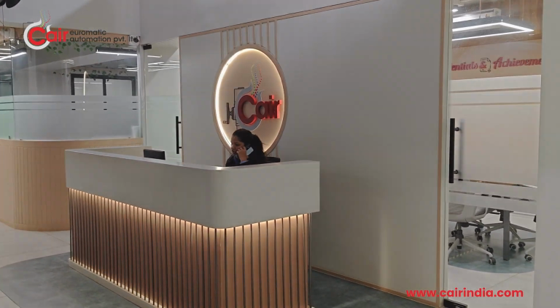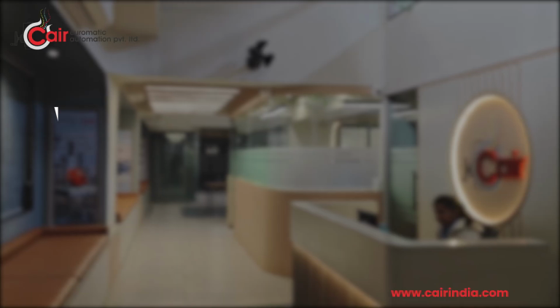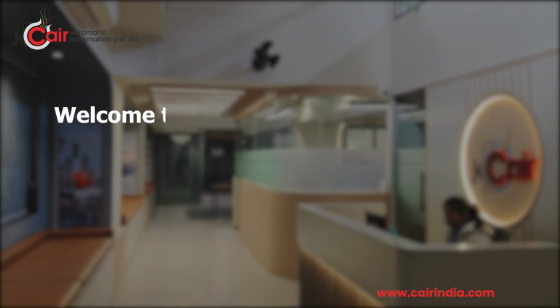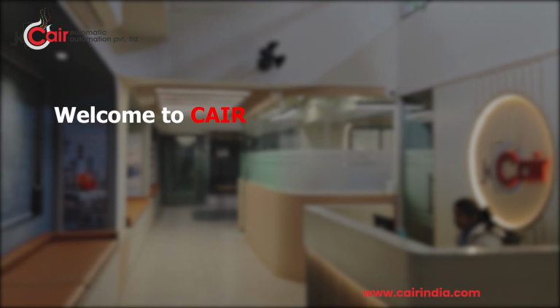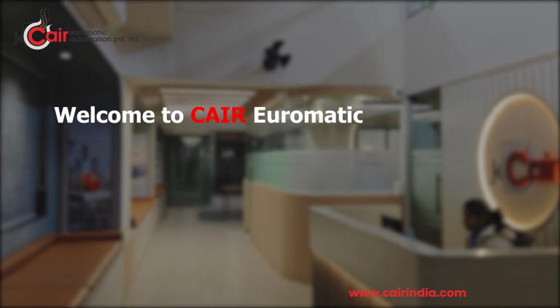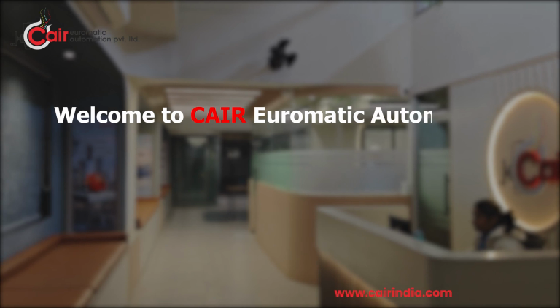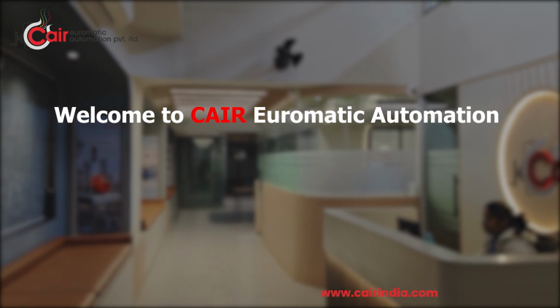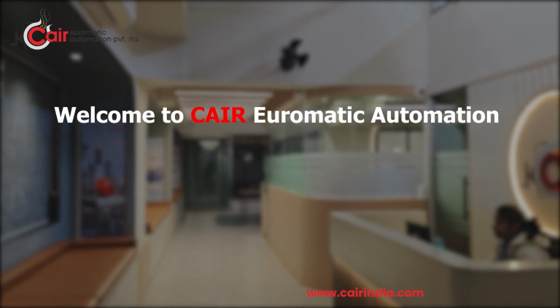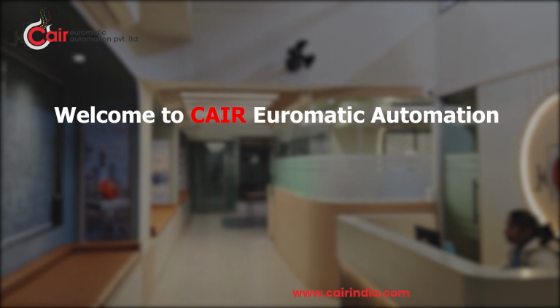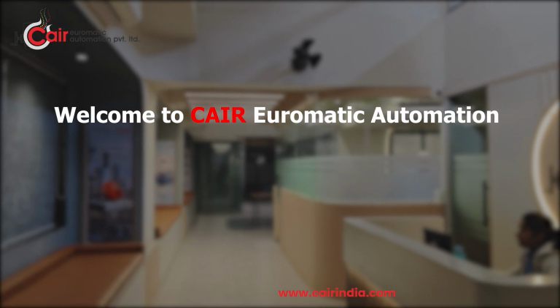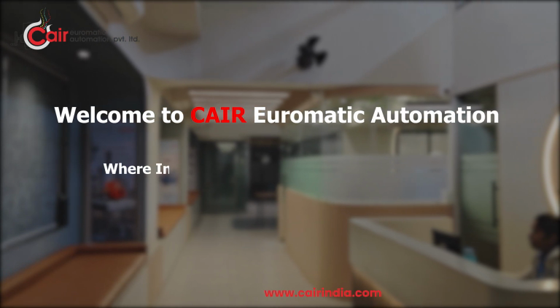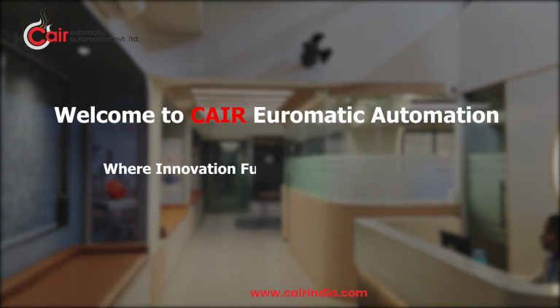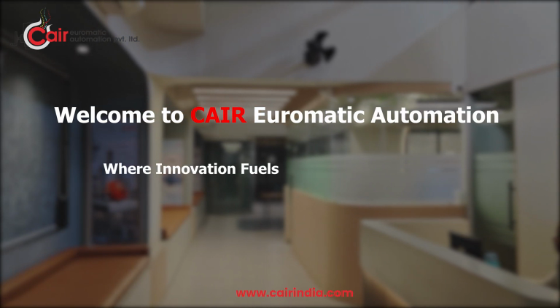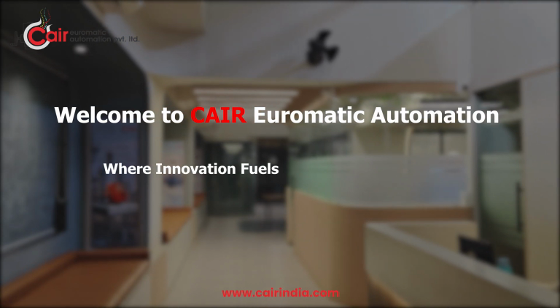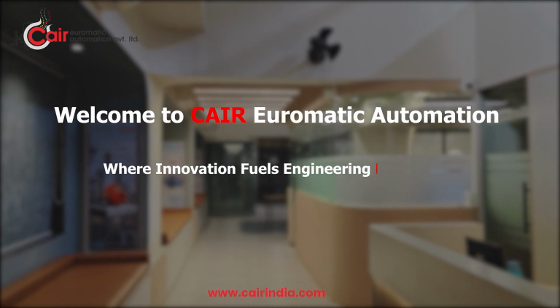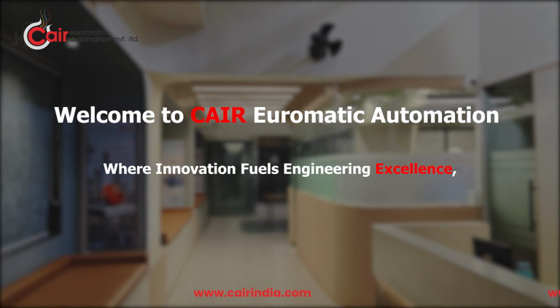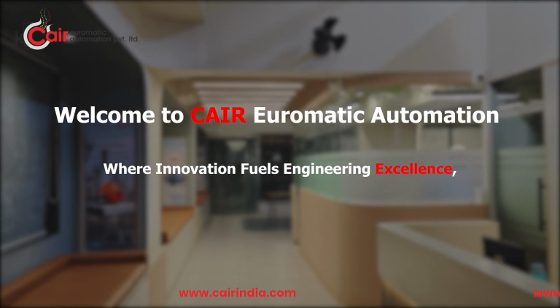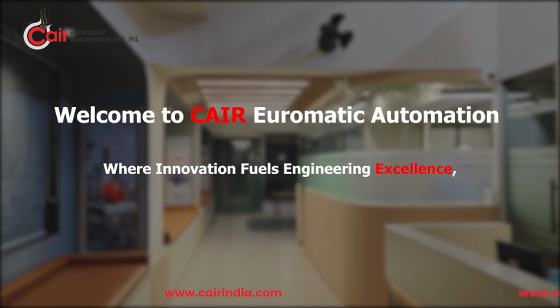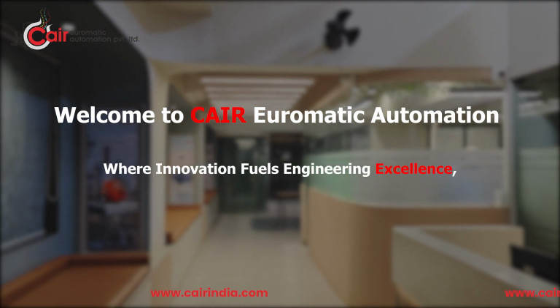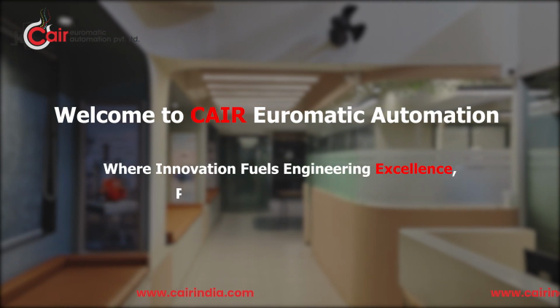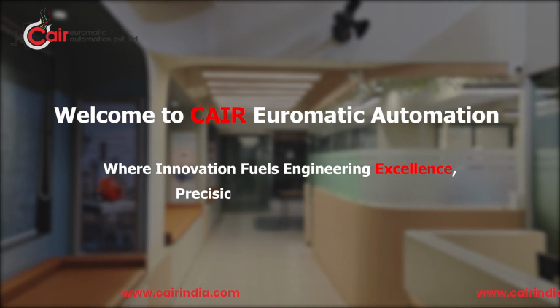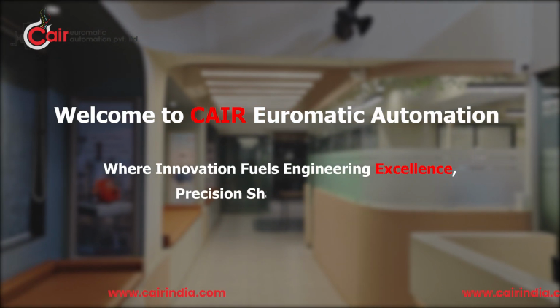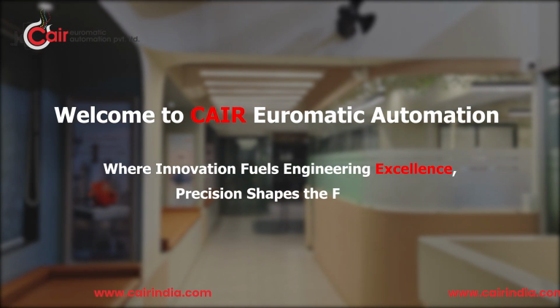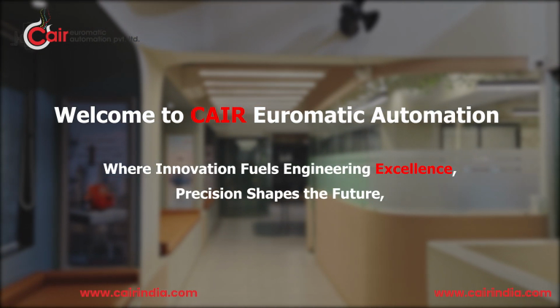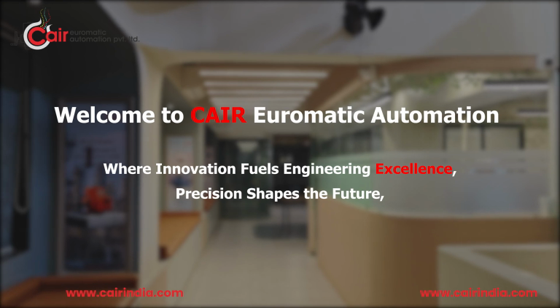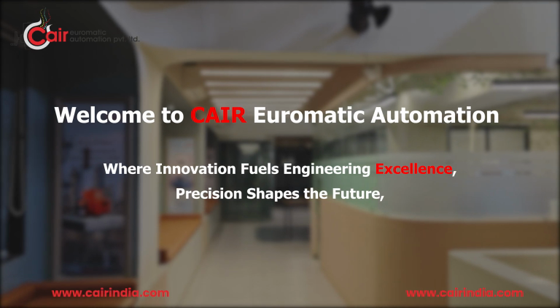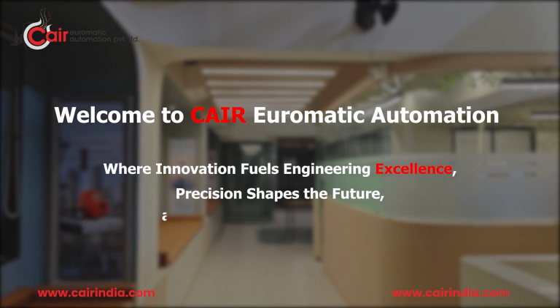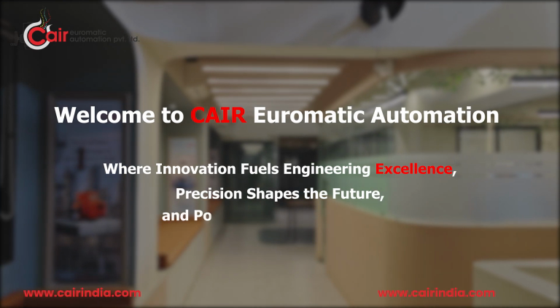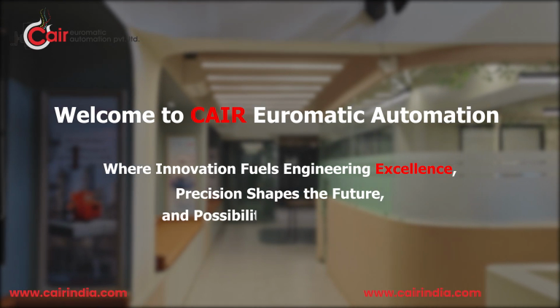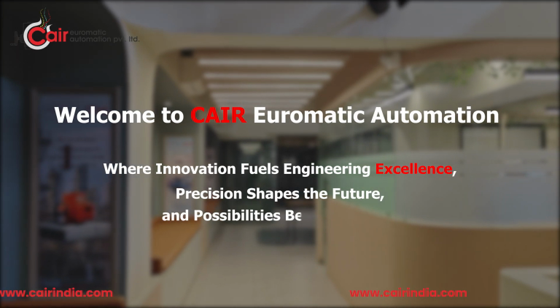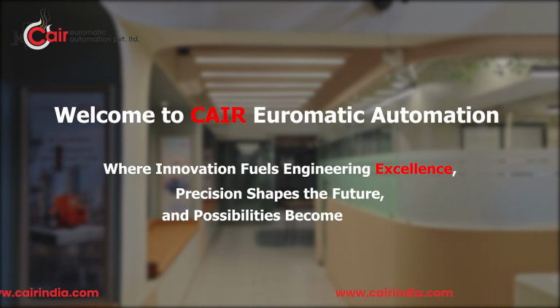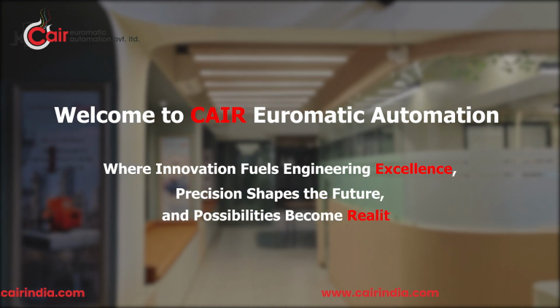Welcome to Care Euromatic Automation, where innovation fuels engineering excellence, precision shapes the future, and possibilities become reality.